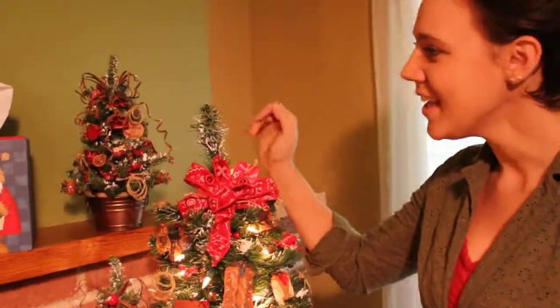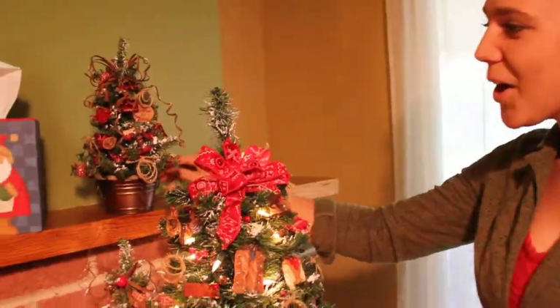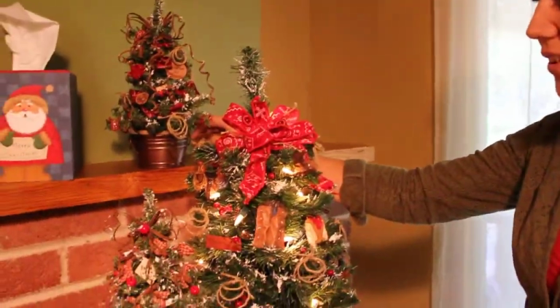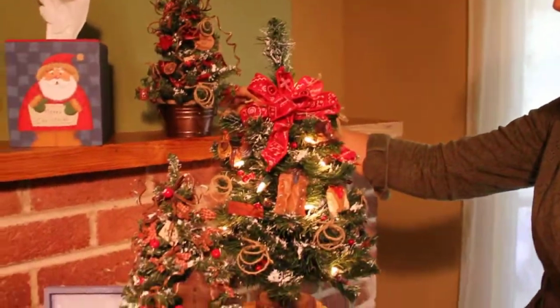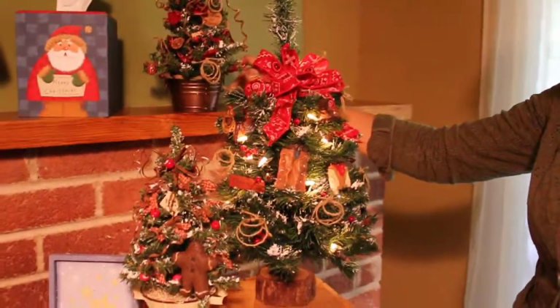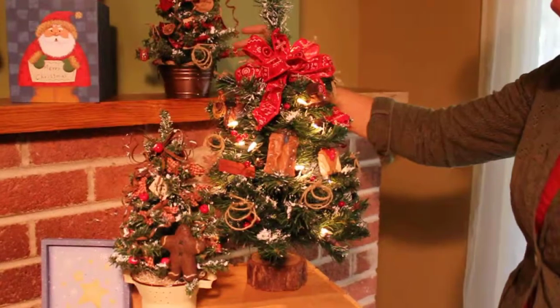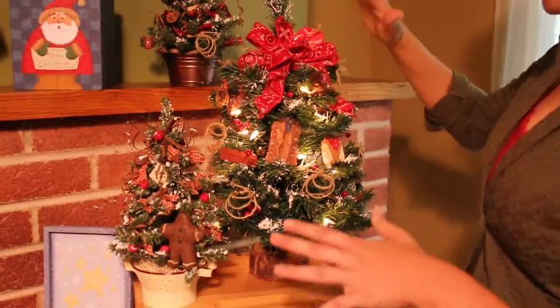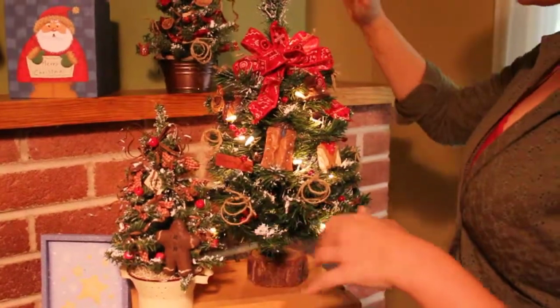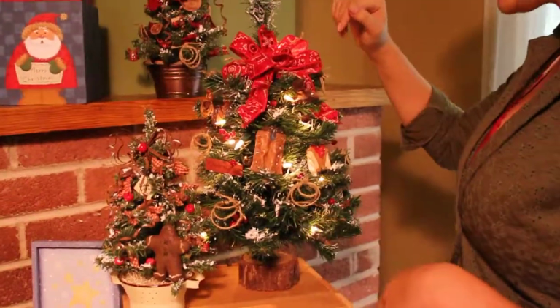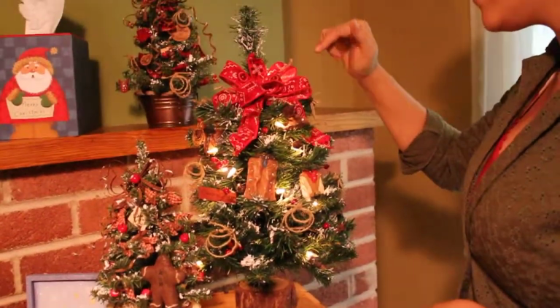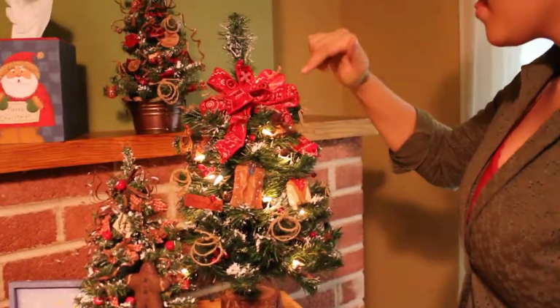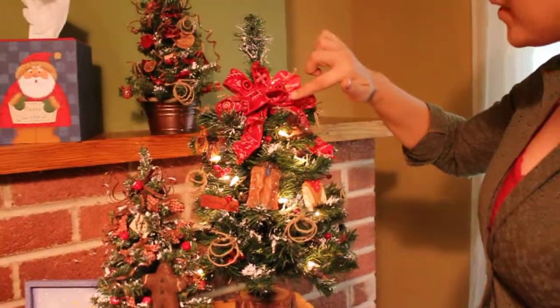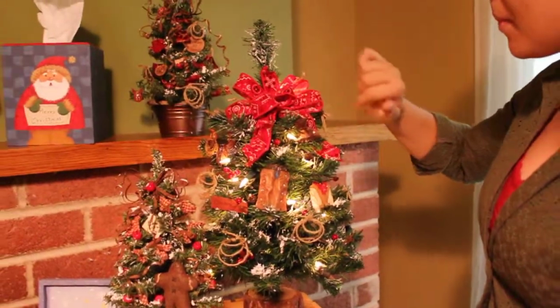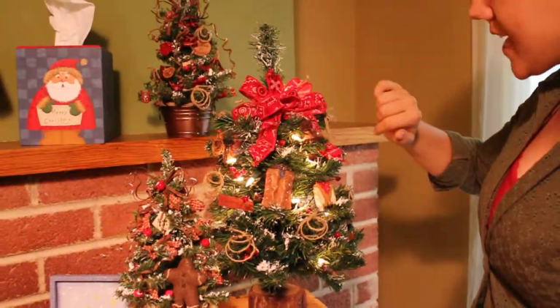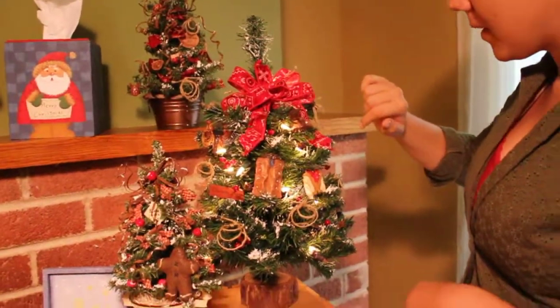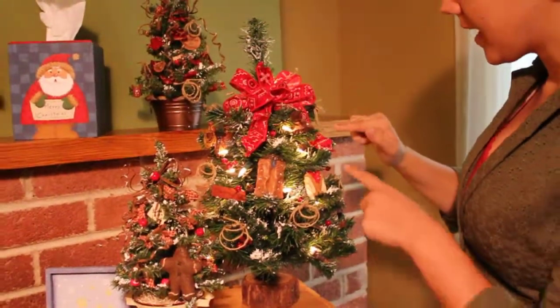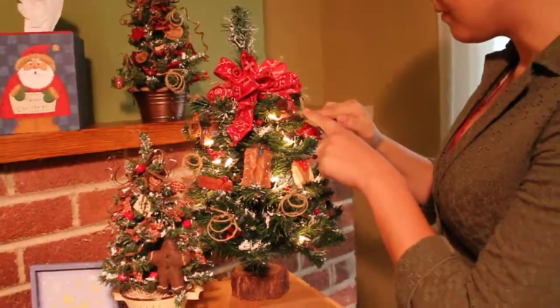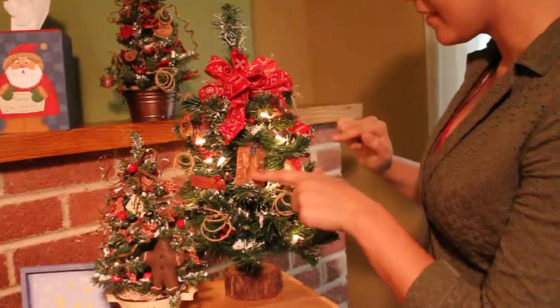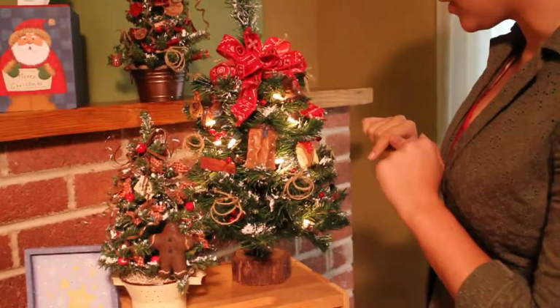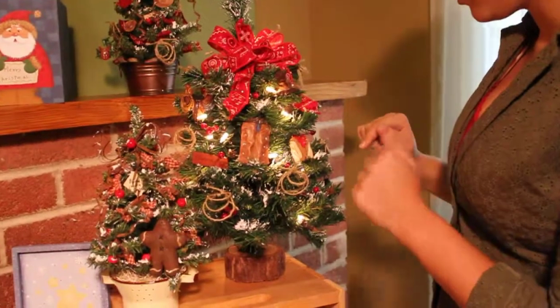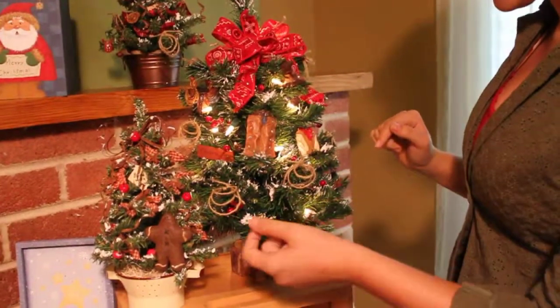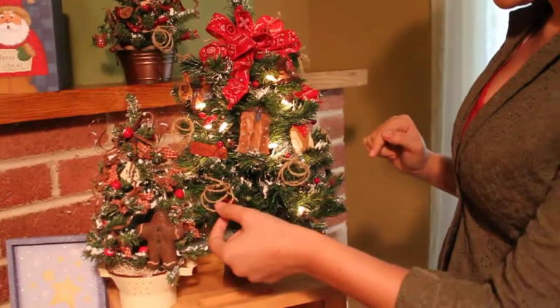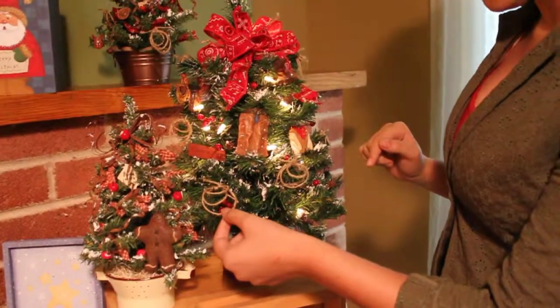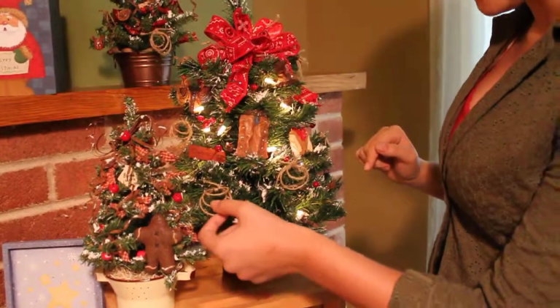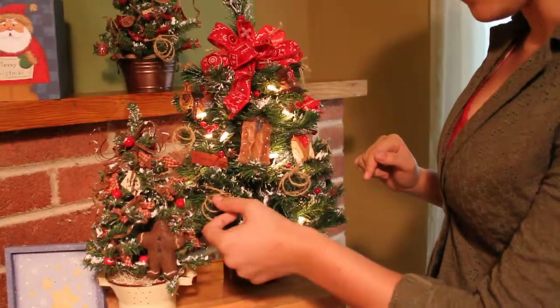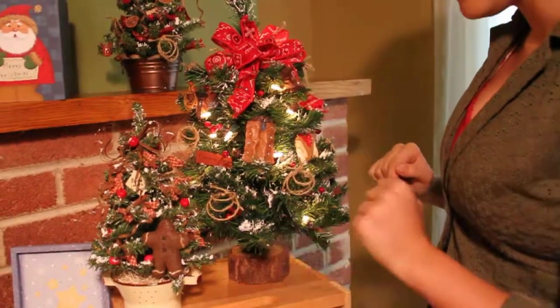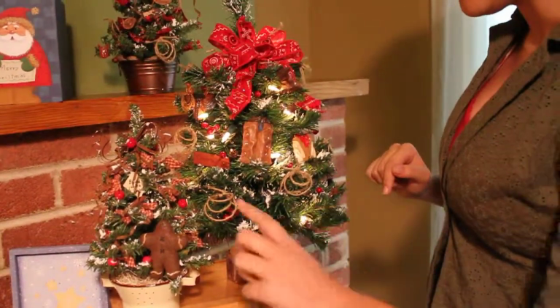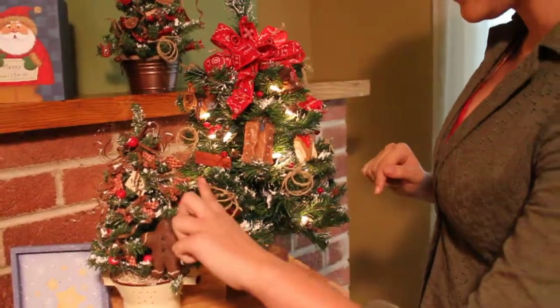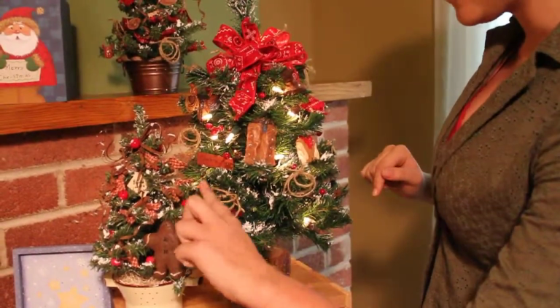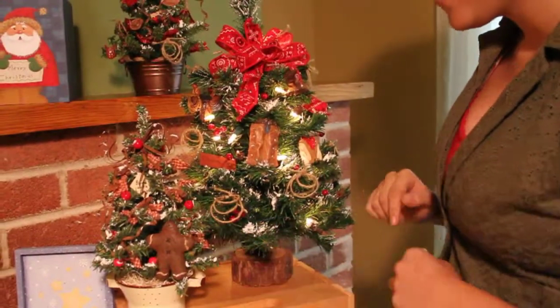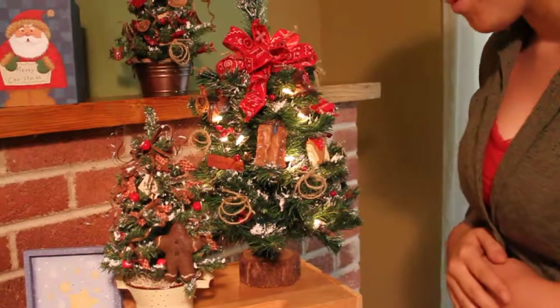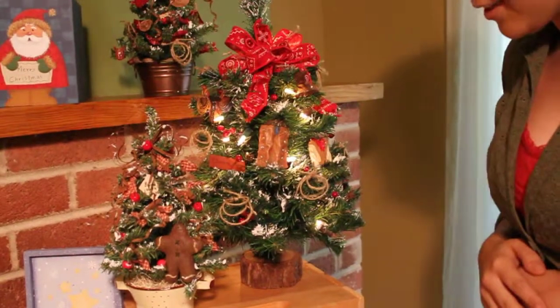Like our western themed Christmas trees — they come in all different sizes. This one has a bandana bow and has some fun accessories all over, even all the way down to some lassos, and over here it says cowboy country.